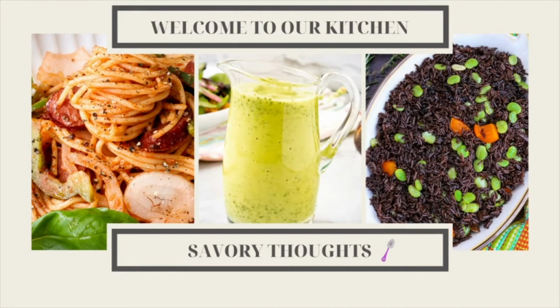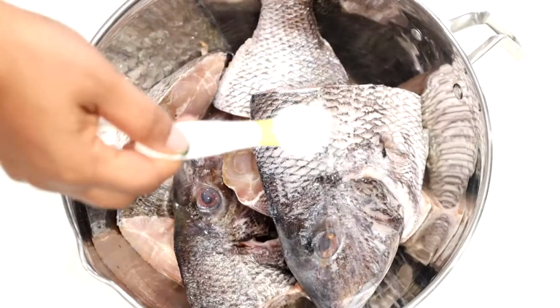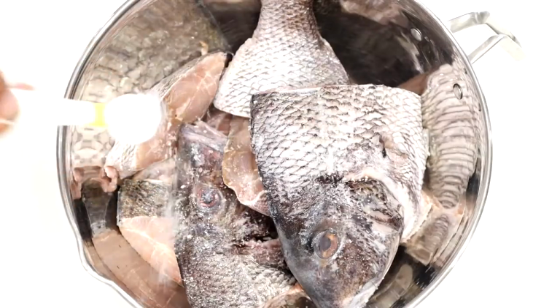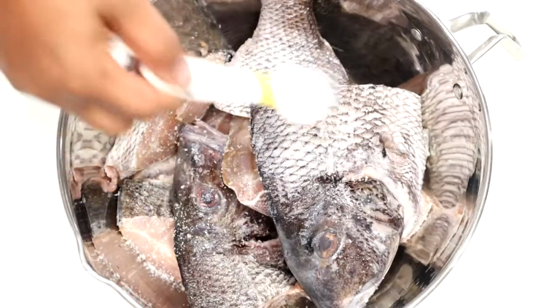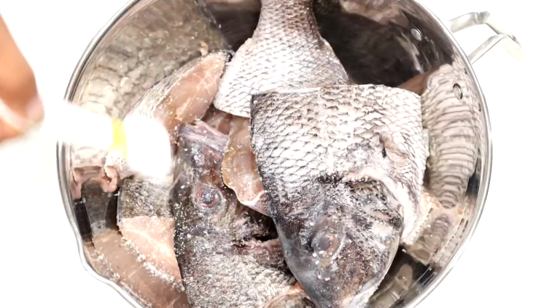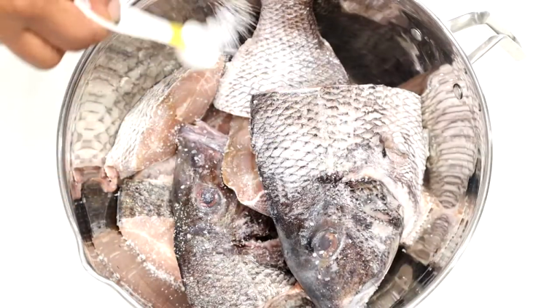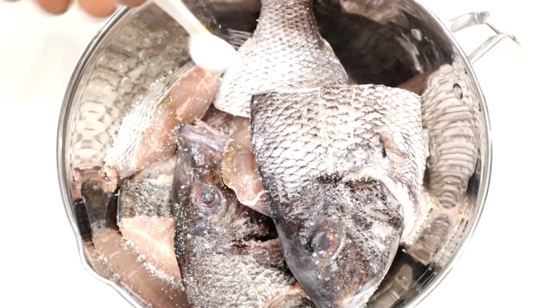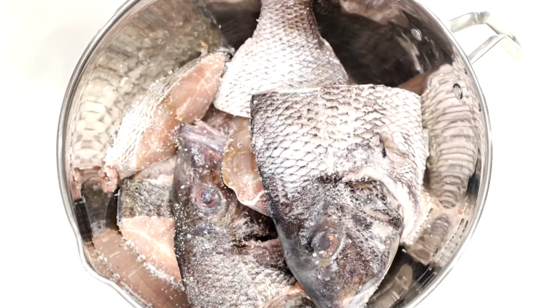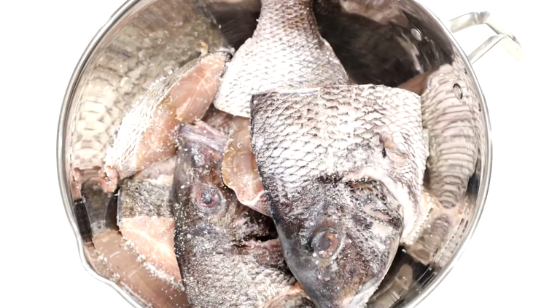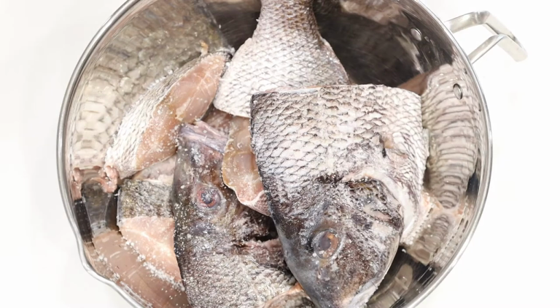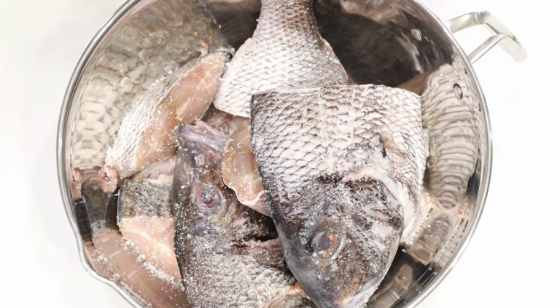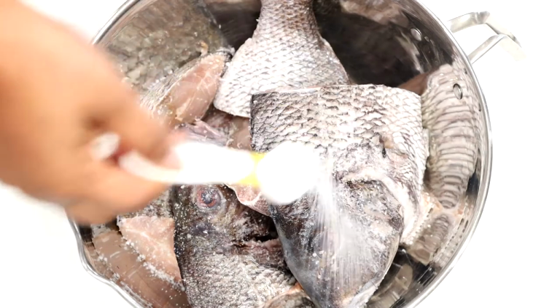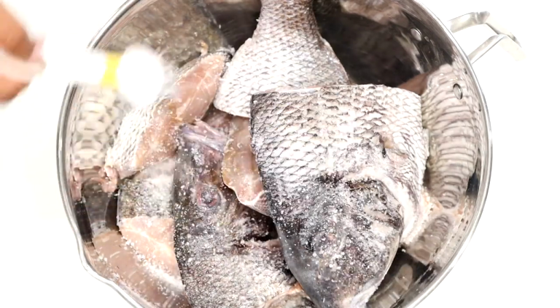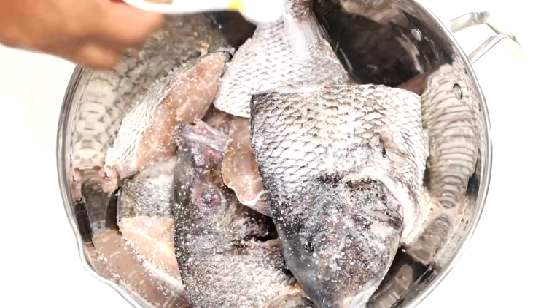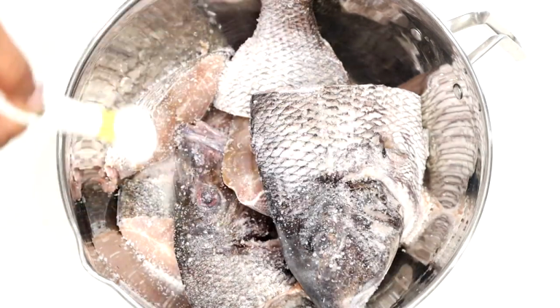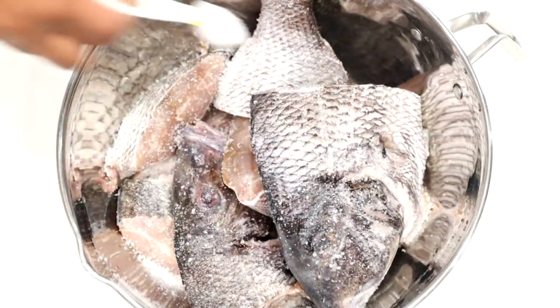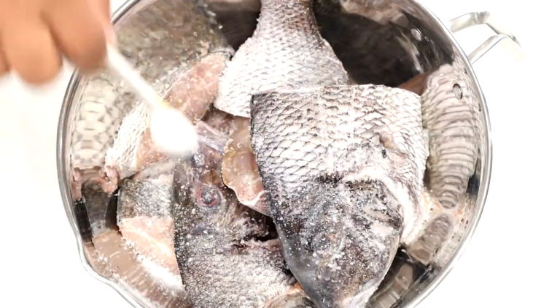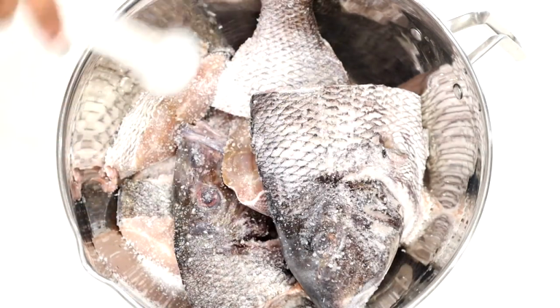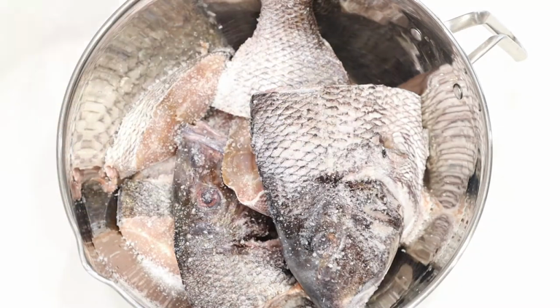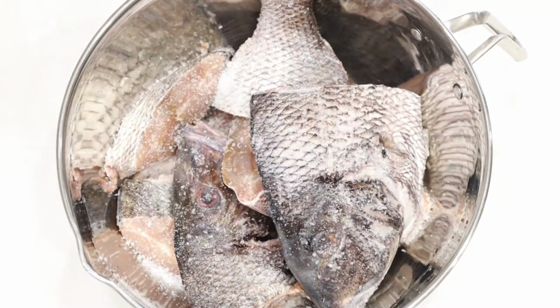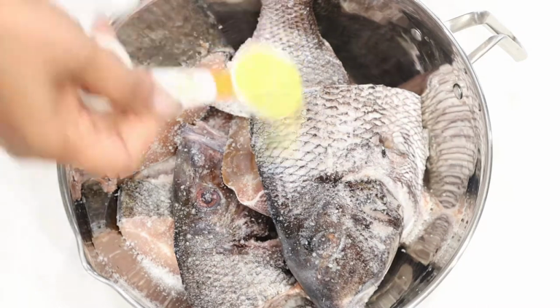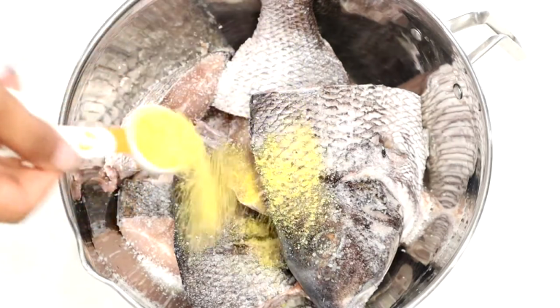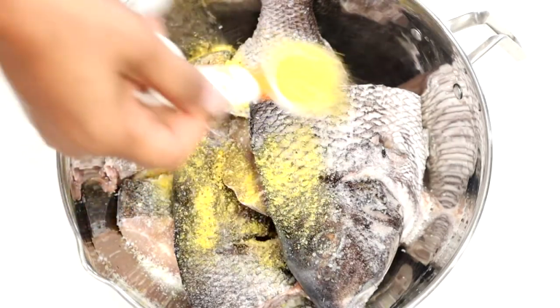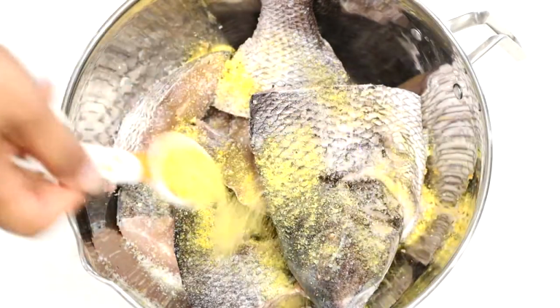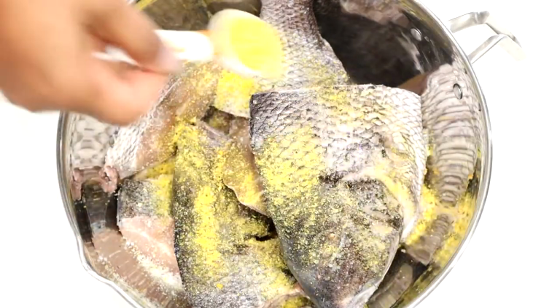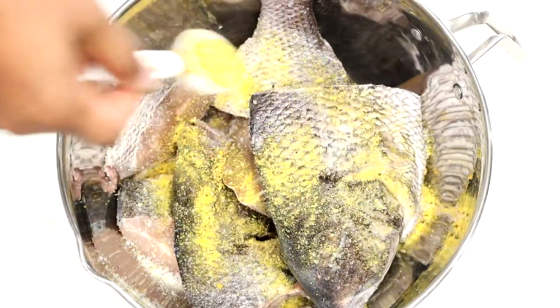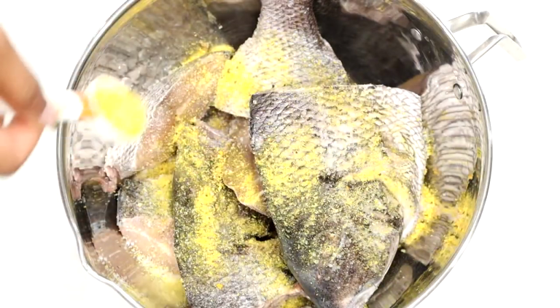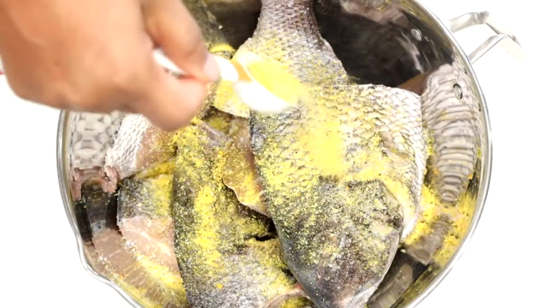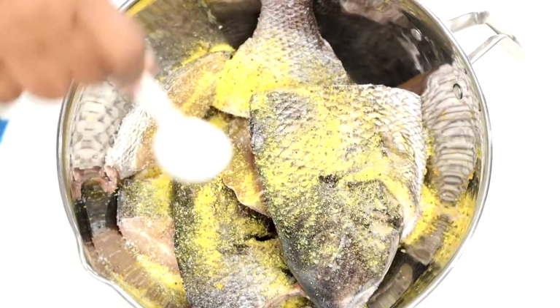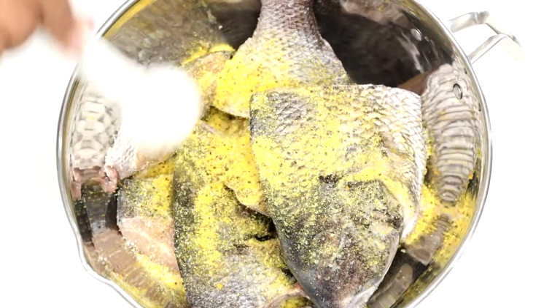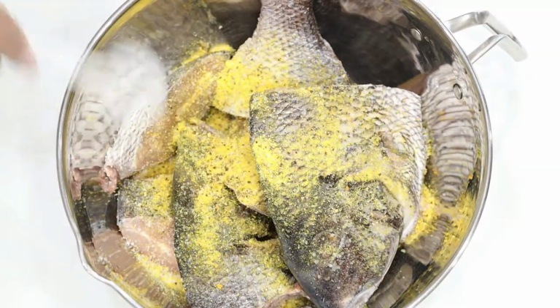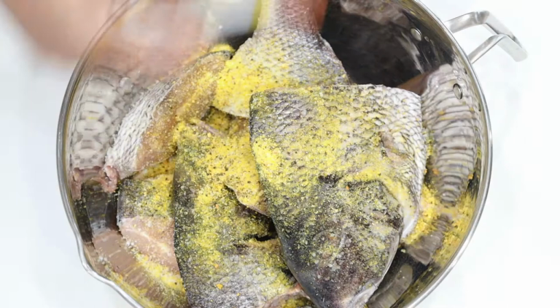Hey guys, it's Merlin here with Savory Thoughts at SavoryThoughts.com, and welcome back to another video of our Haitian recipes. With this video we will be sharing how to make this air-fried porgy fish recipe.